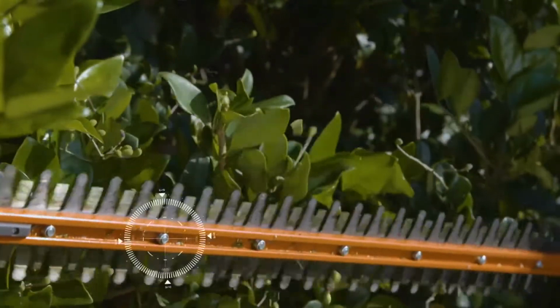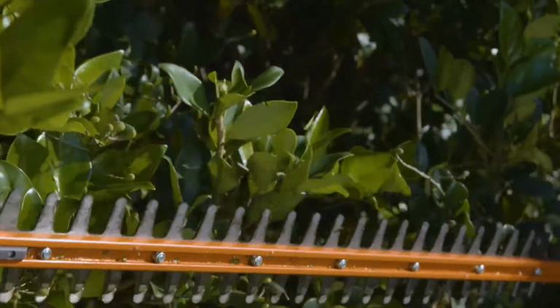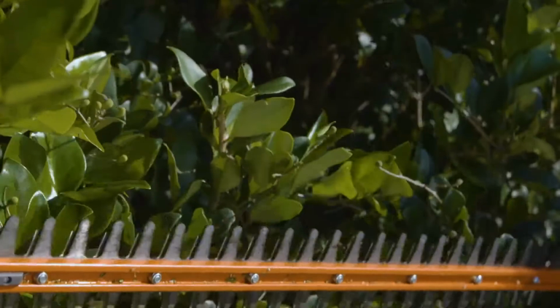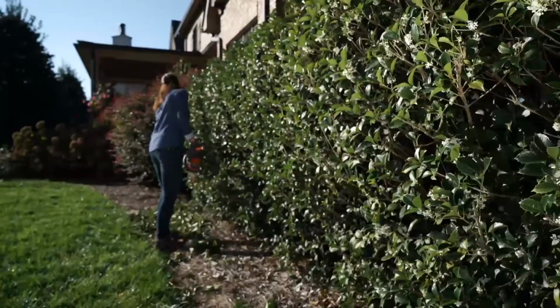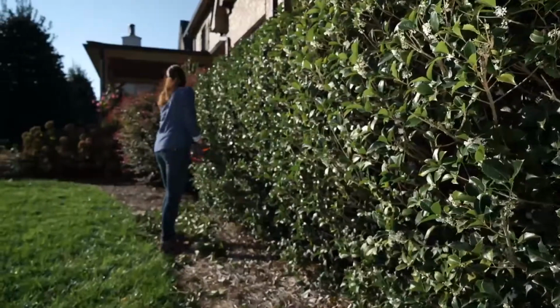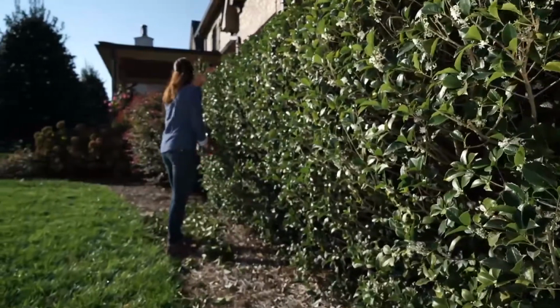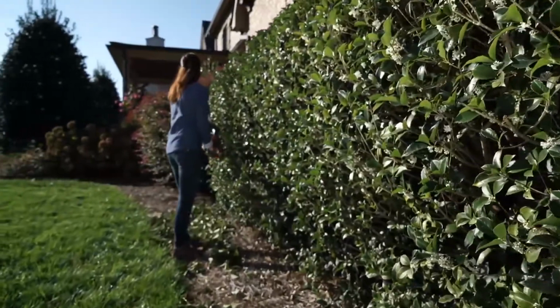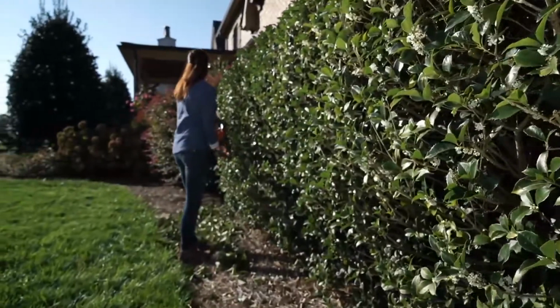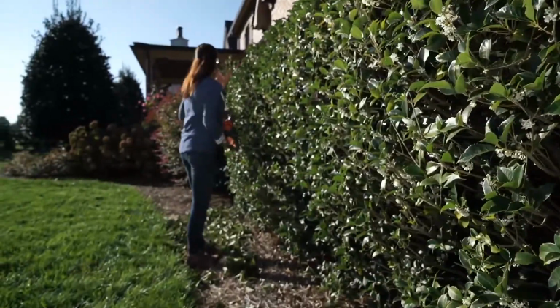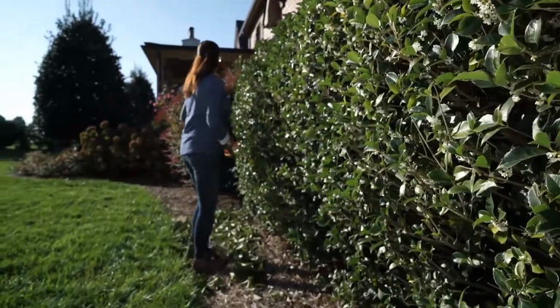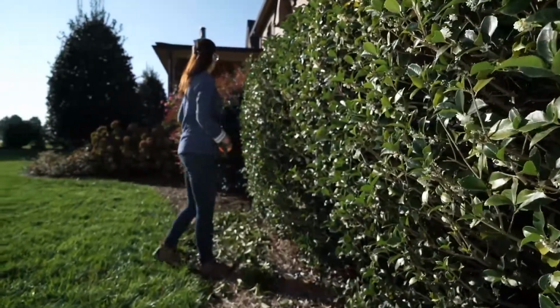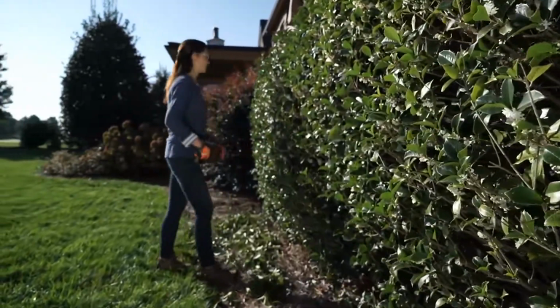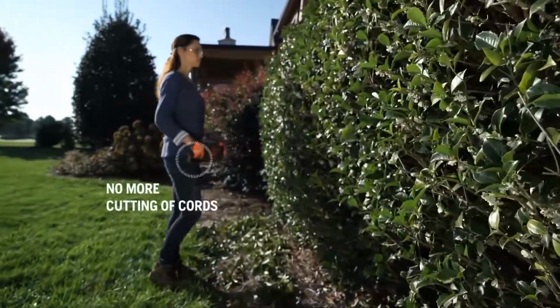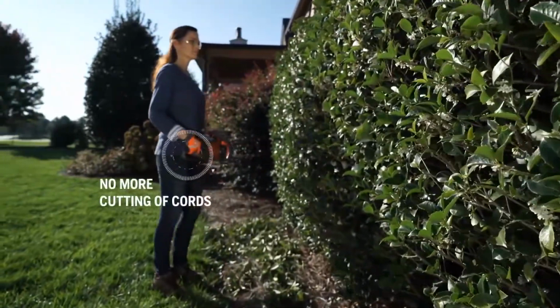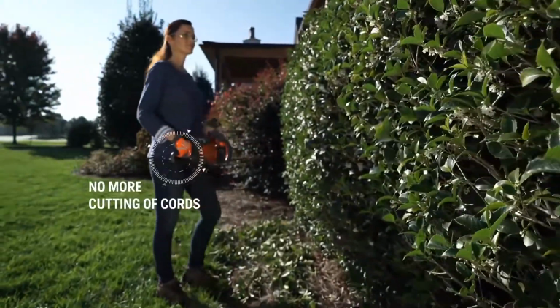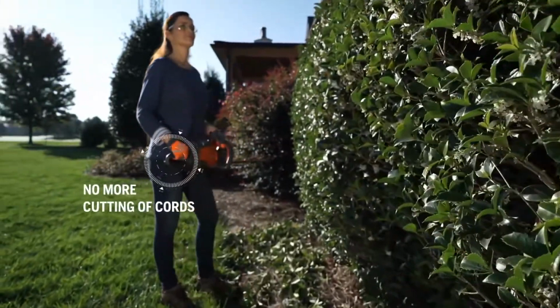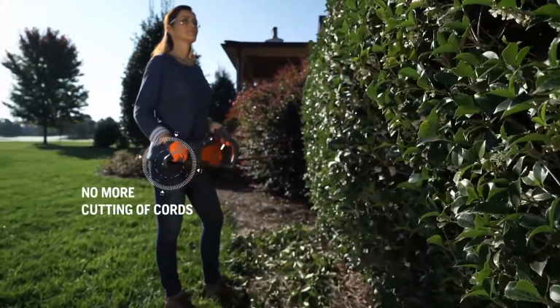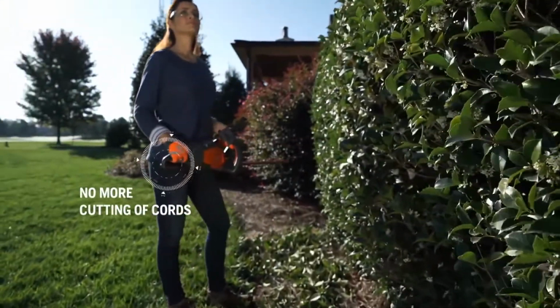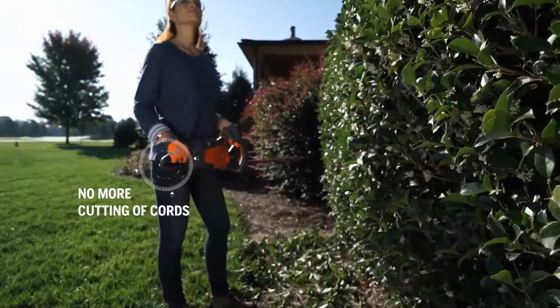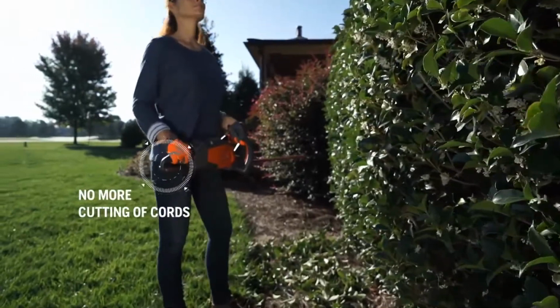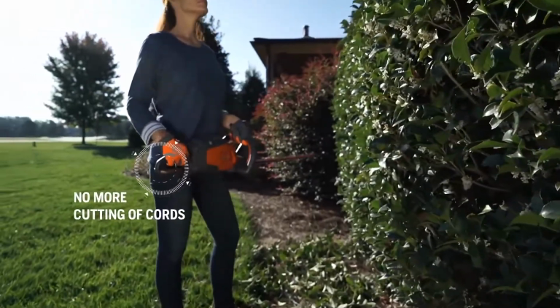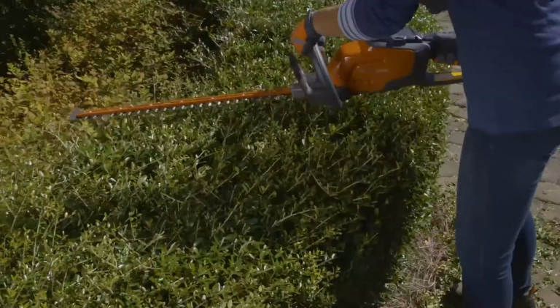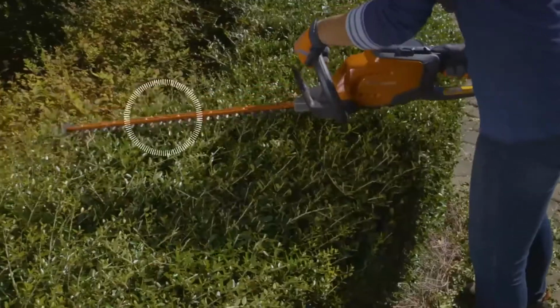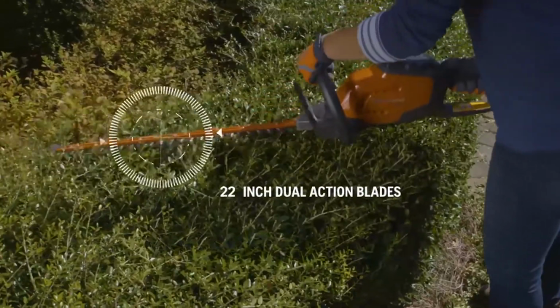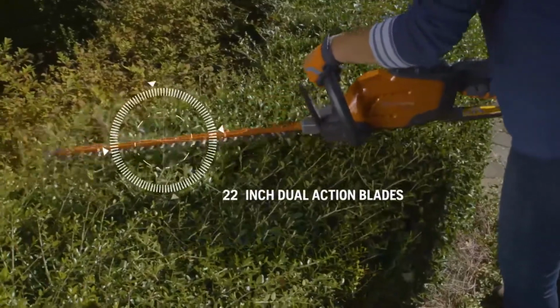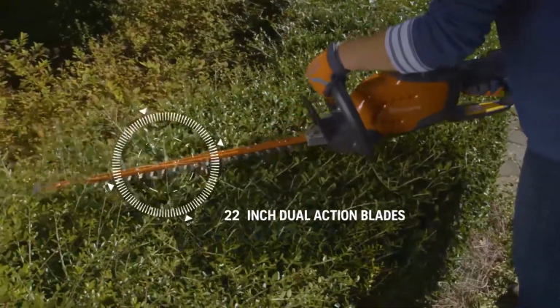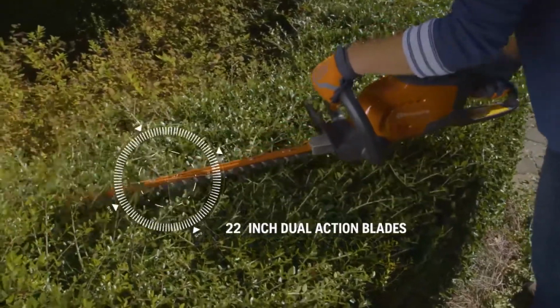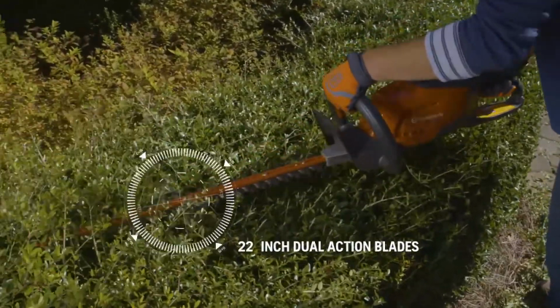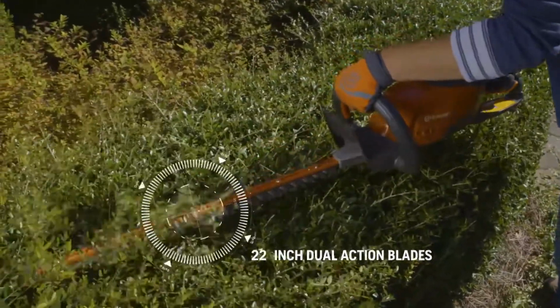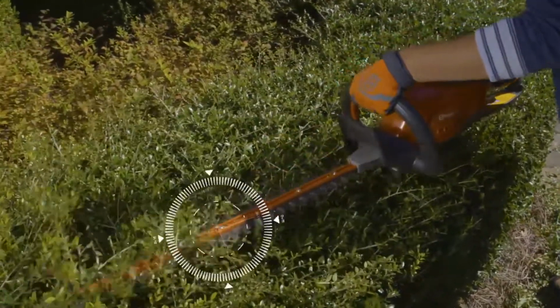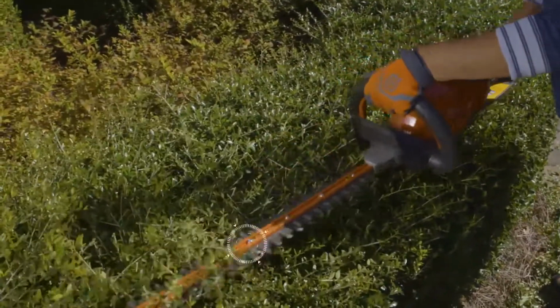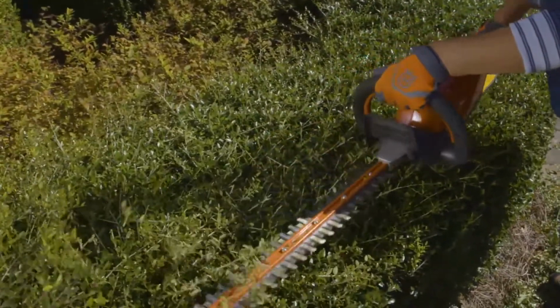Our battery-powered hedge trimmer is lightweight and ergonomically designed for maximum comfort. It has an extra-long blade and high-speed cutting action for precise trimming.